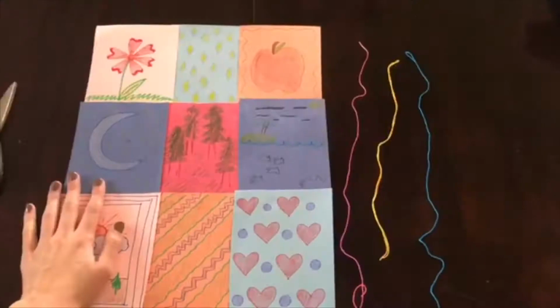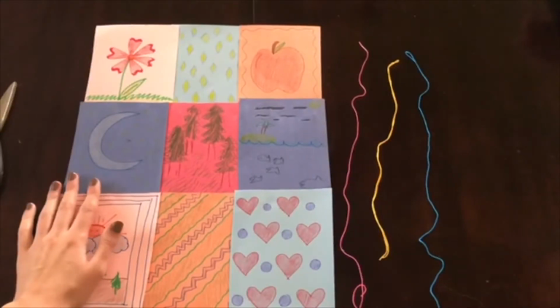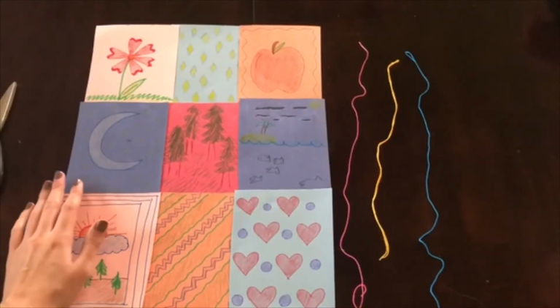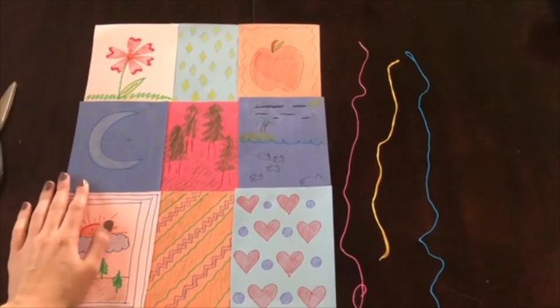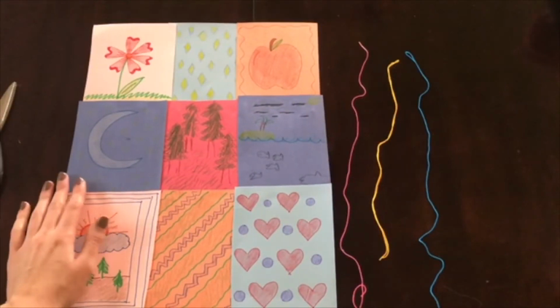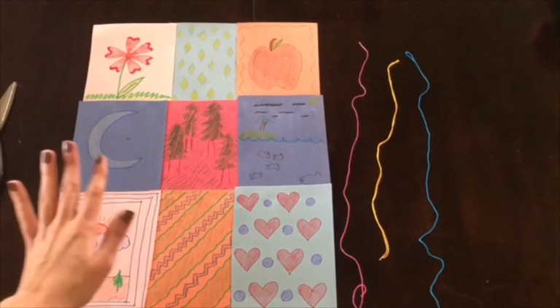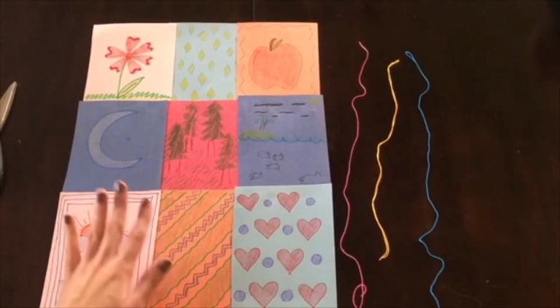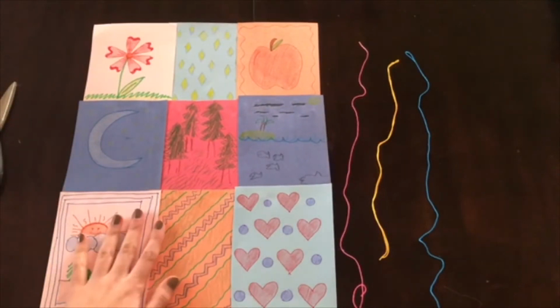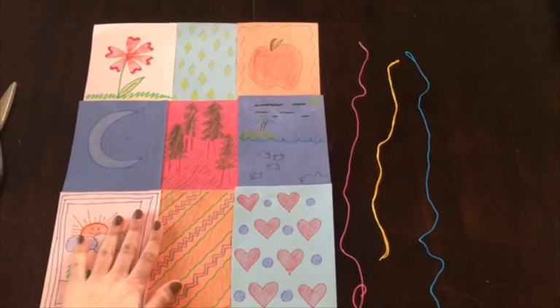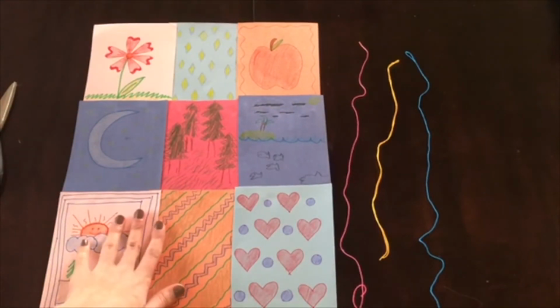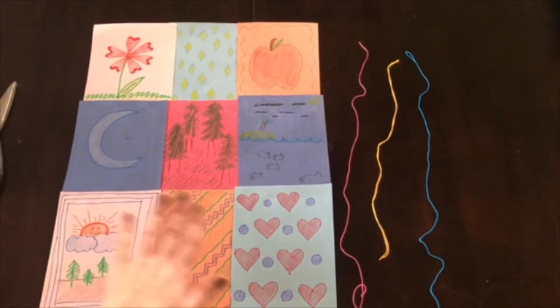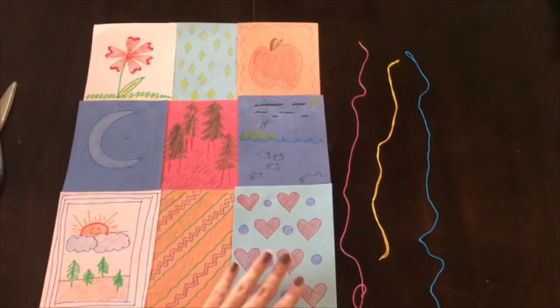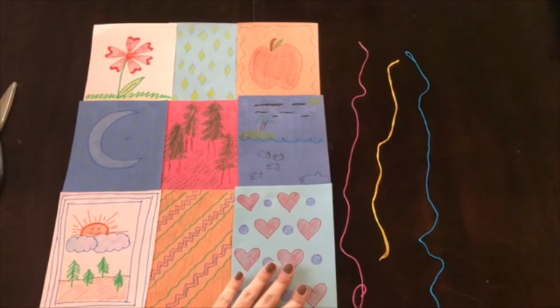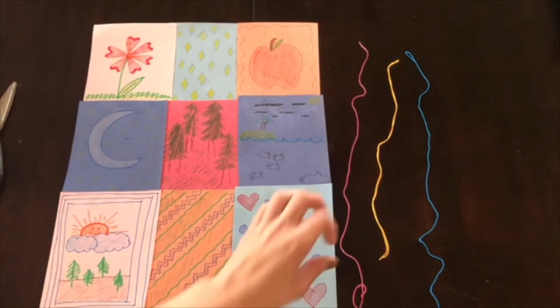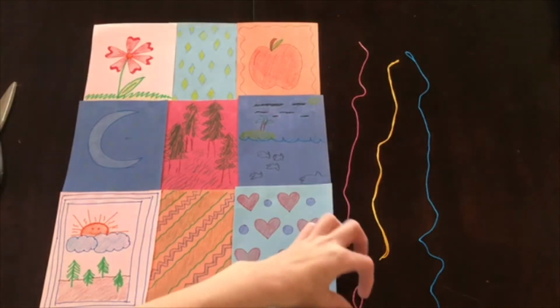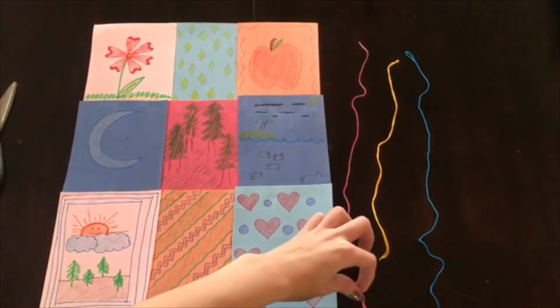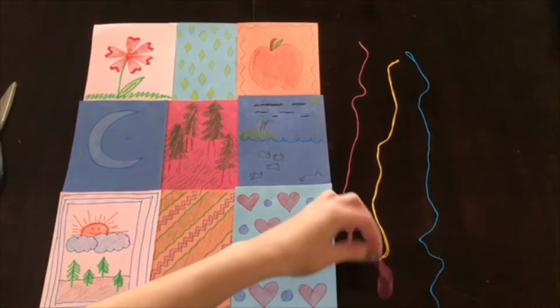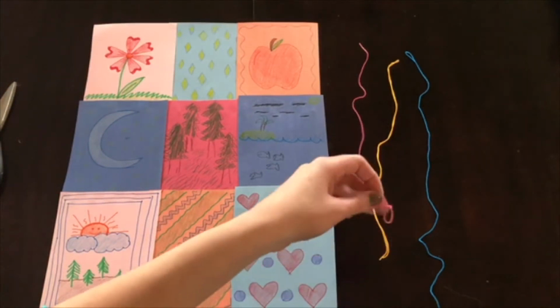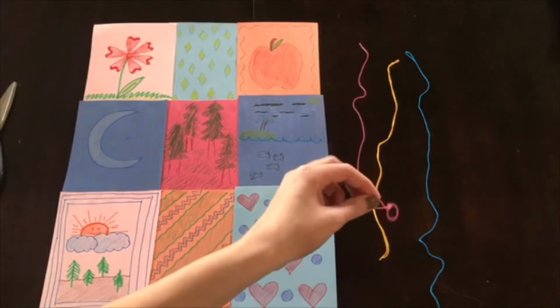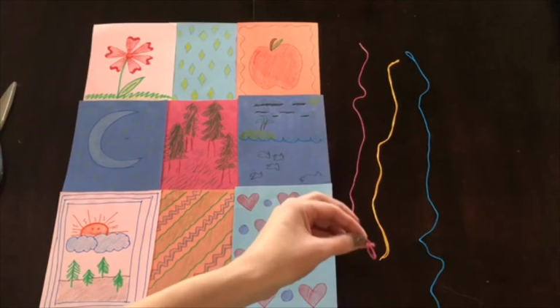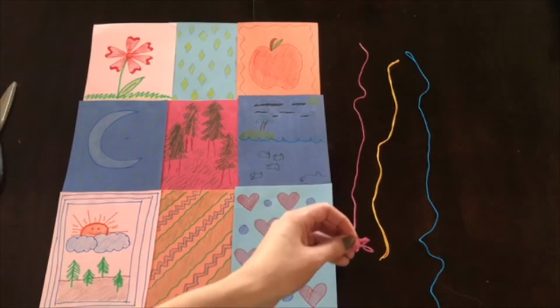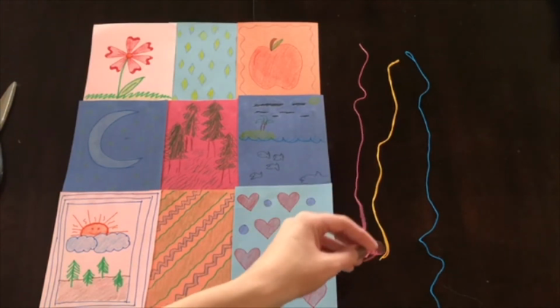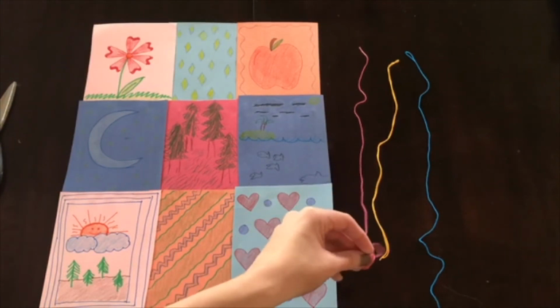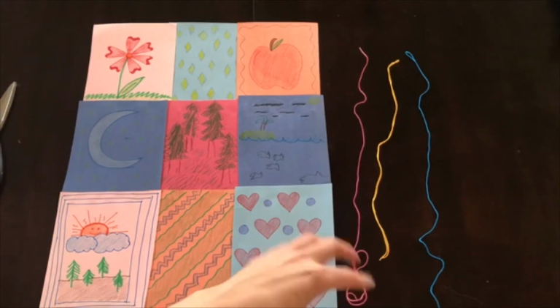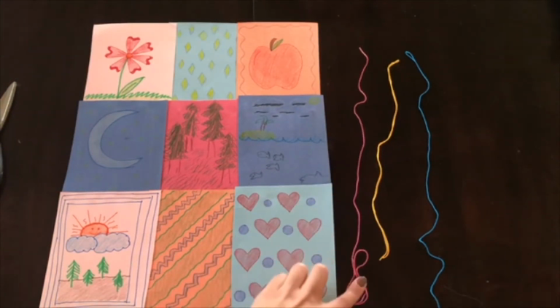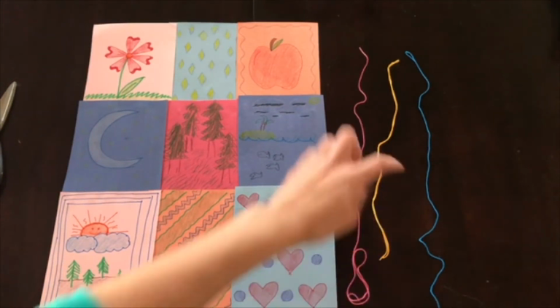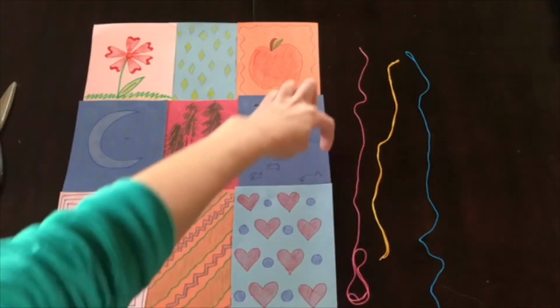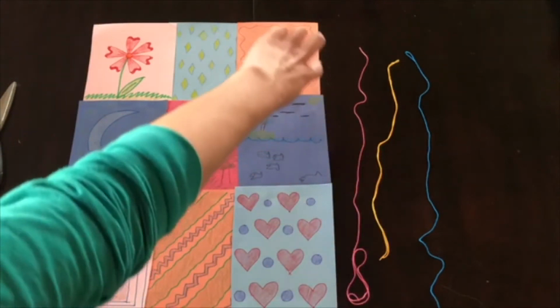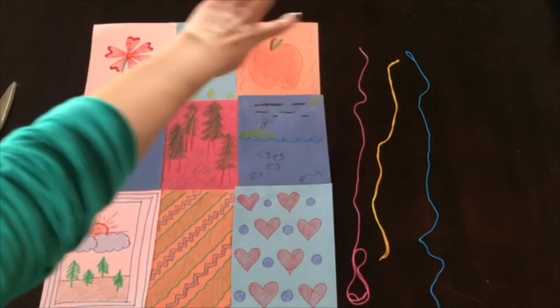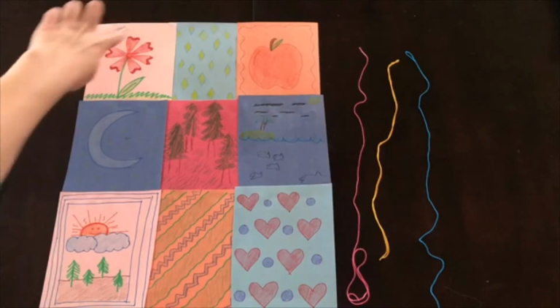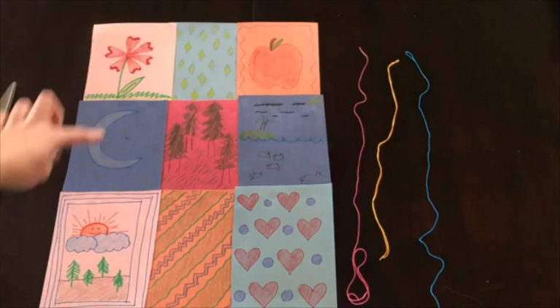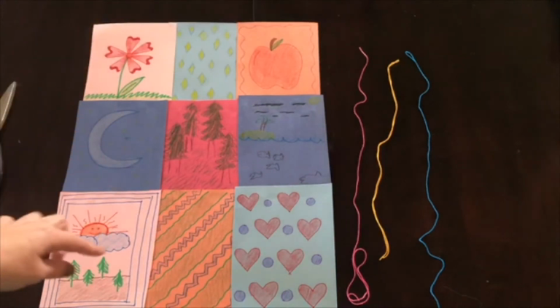Alright, and next up we're going to go ahead and decorate our quilt with our string. I've just cut out a few different pieces of different colors and I'm just going to use it to glue along the border.